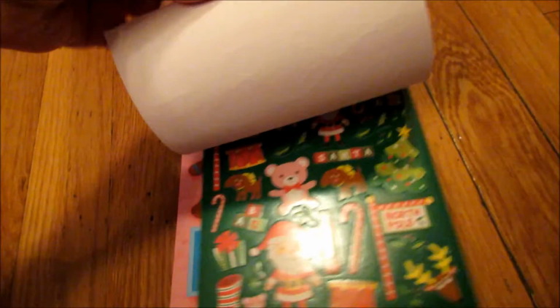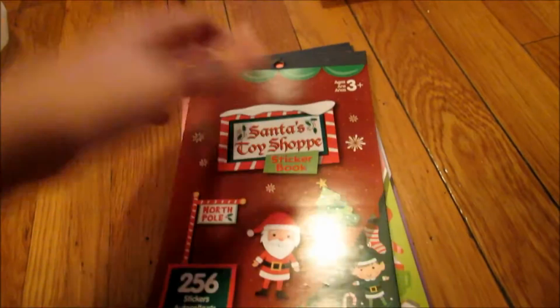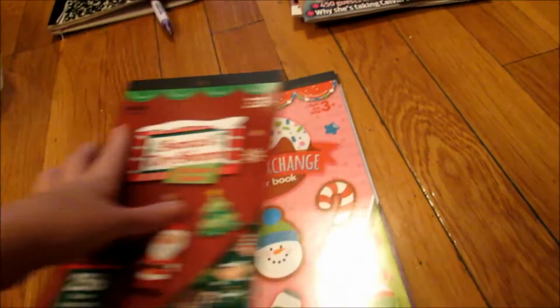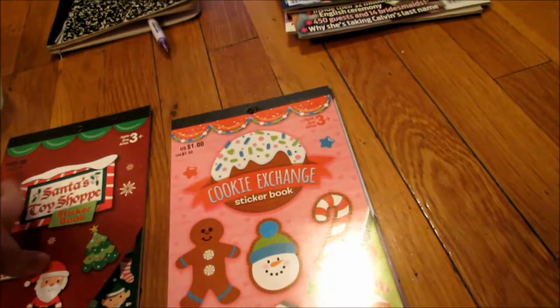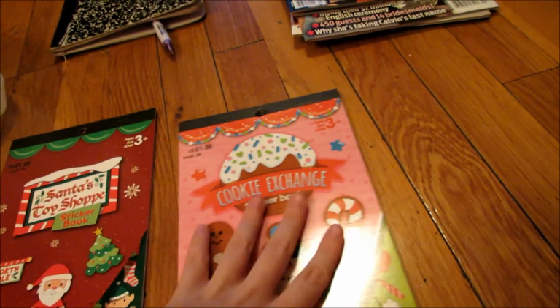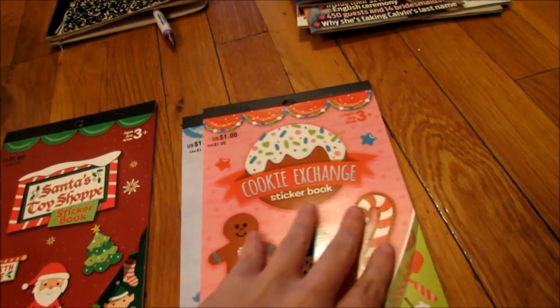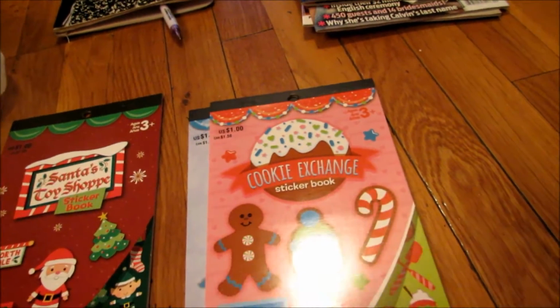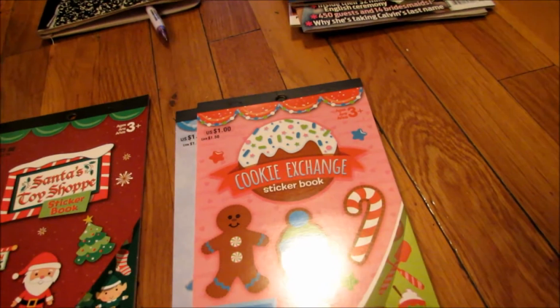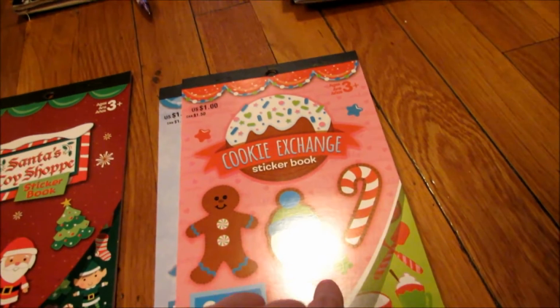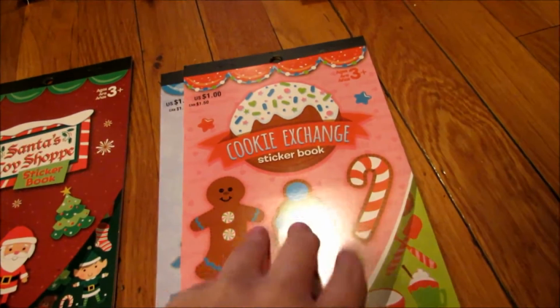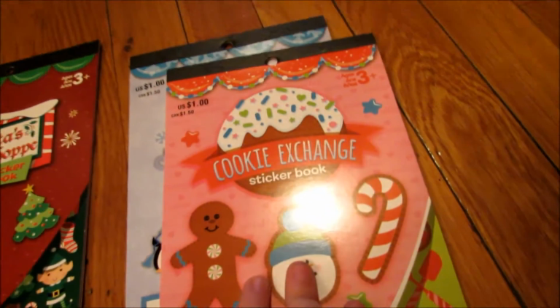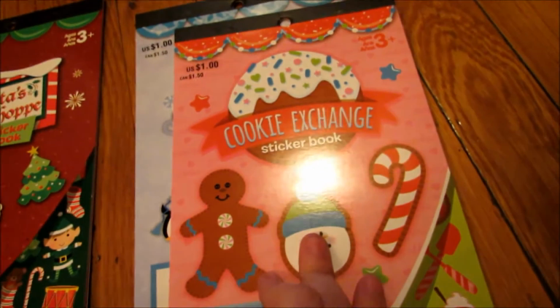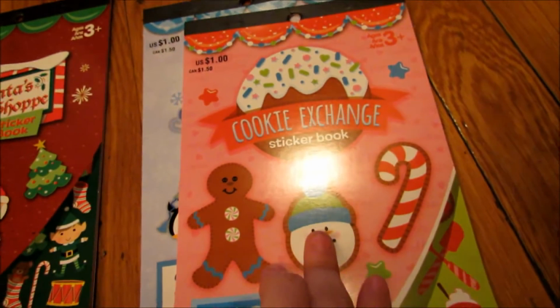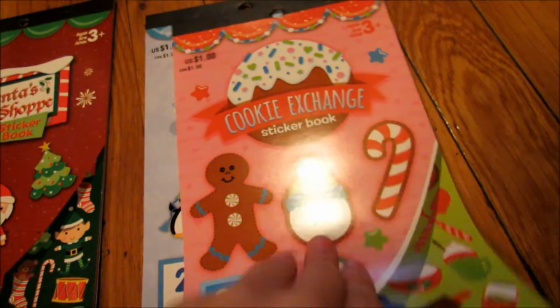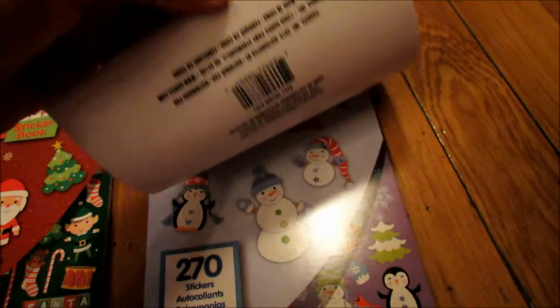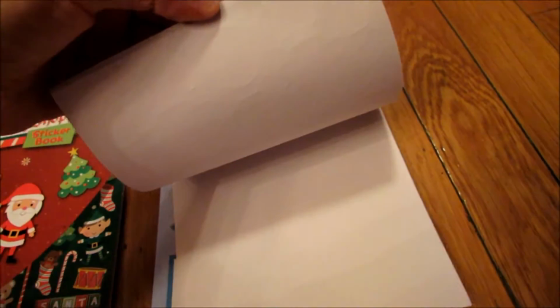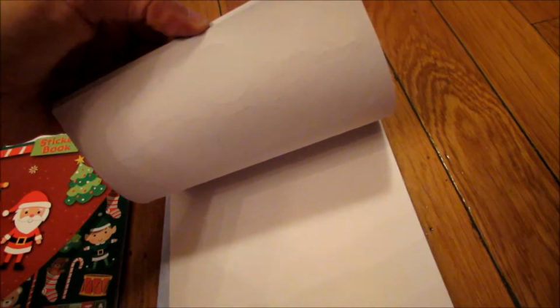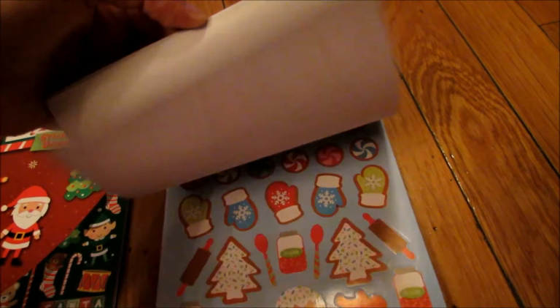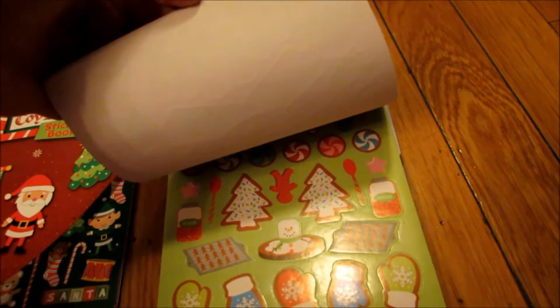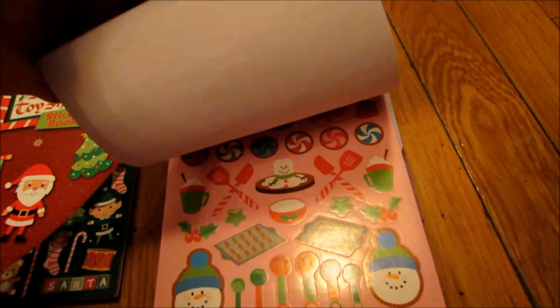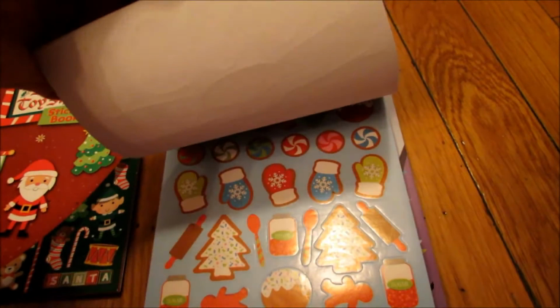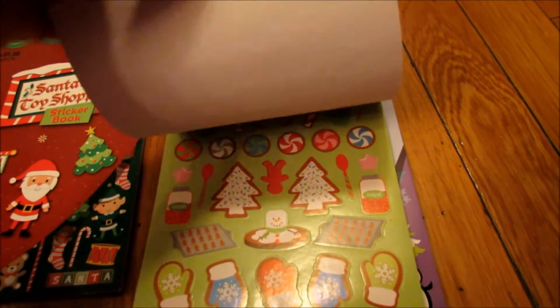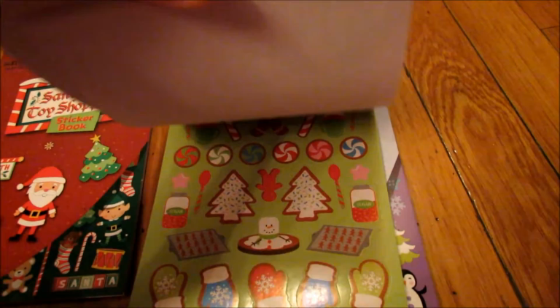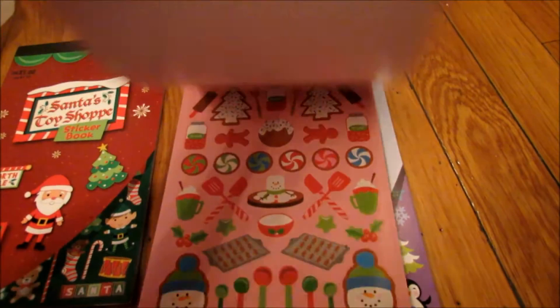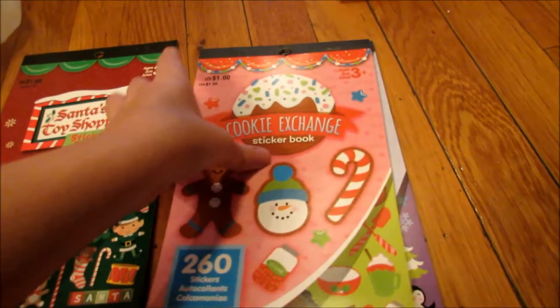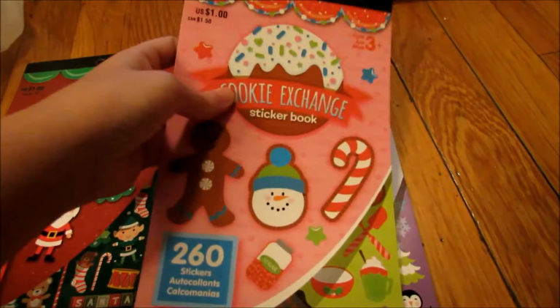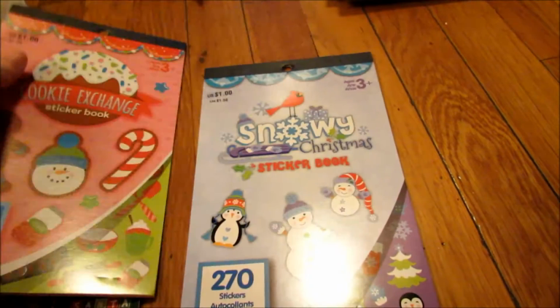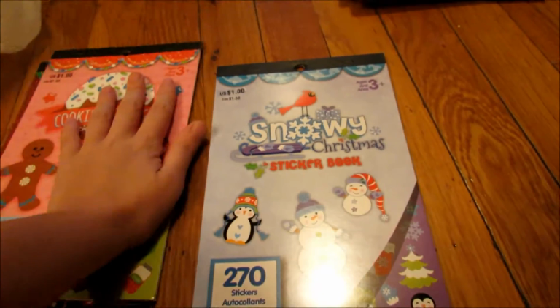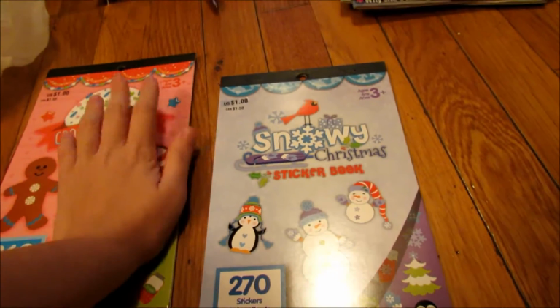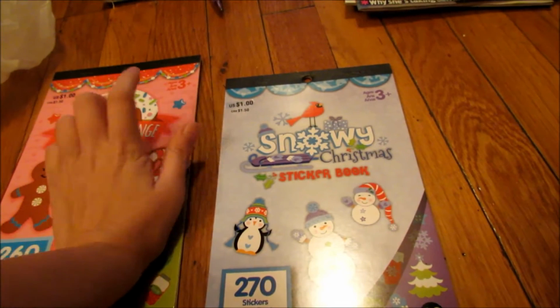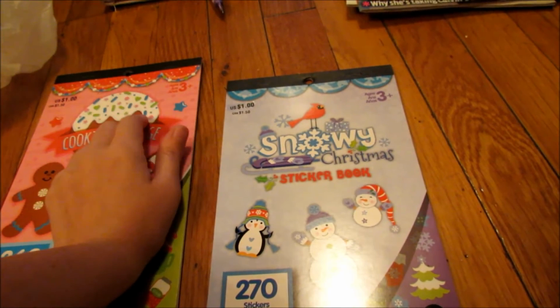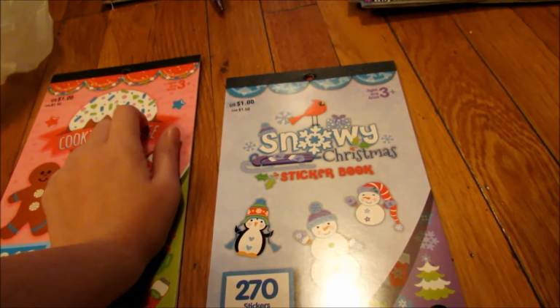And these are it for stickers for this year. I know I said that before, but yeah, this one's going to change. This one's probably my favorite. I'm going to go back and get another one, I think.